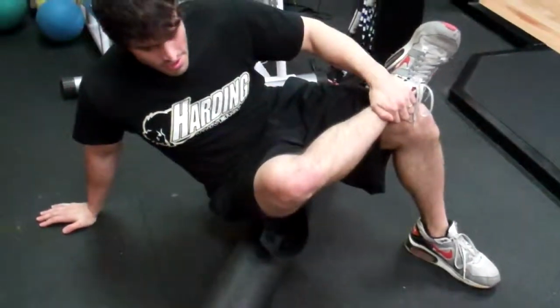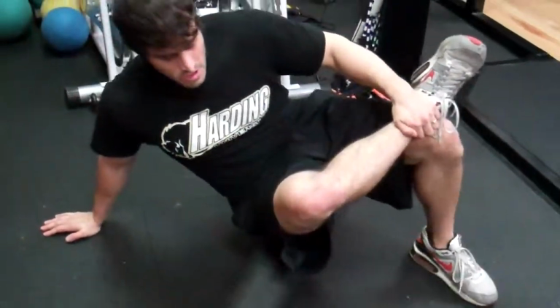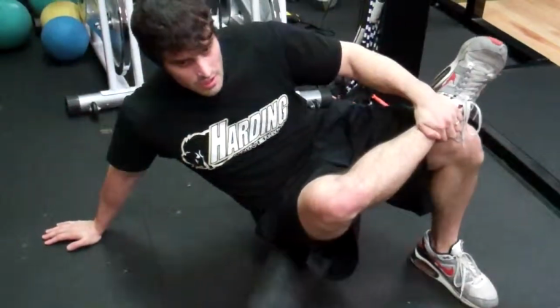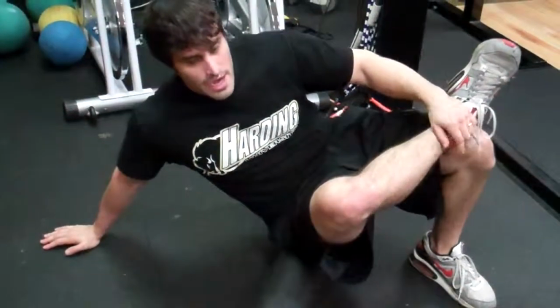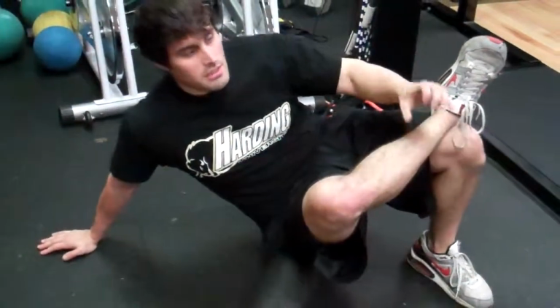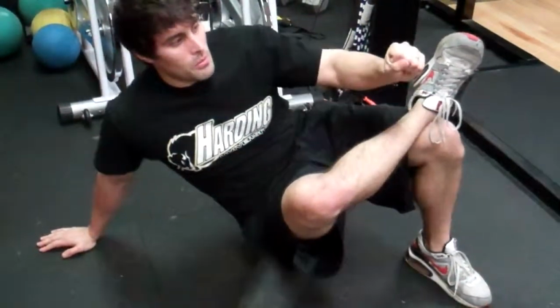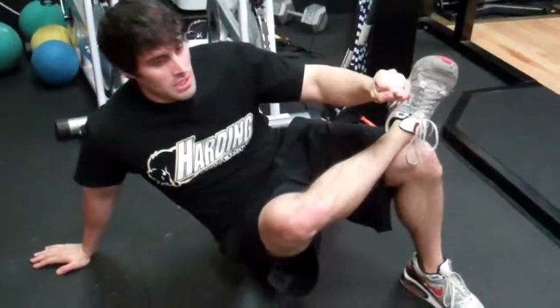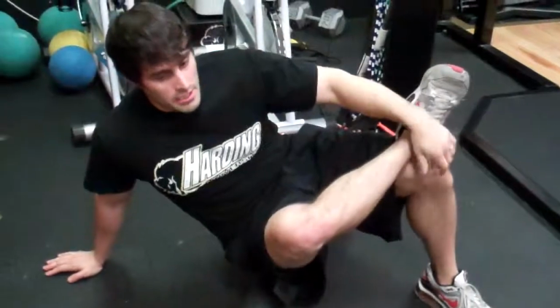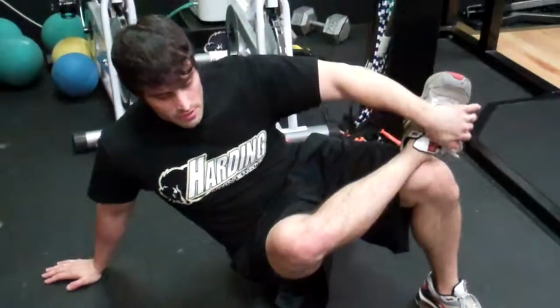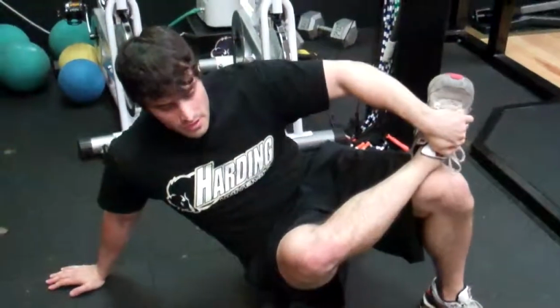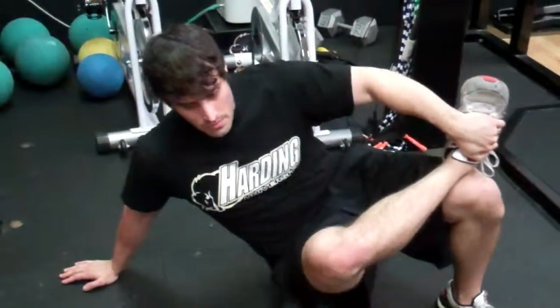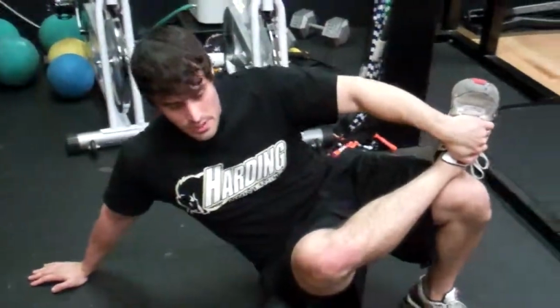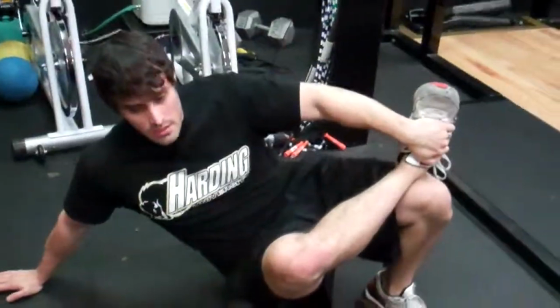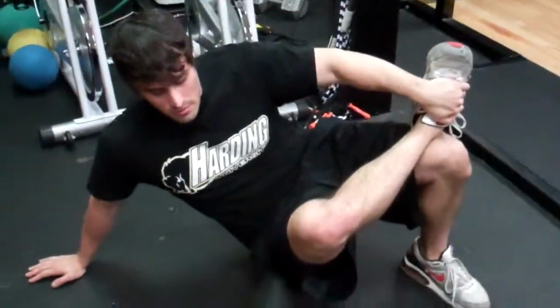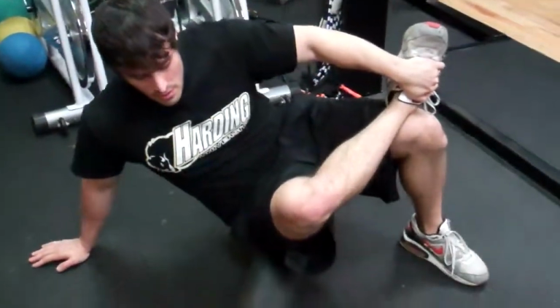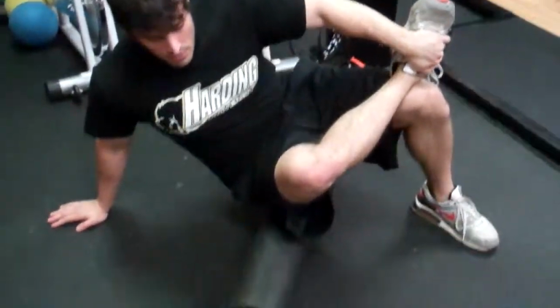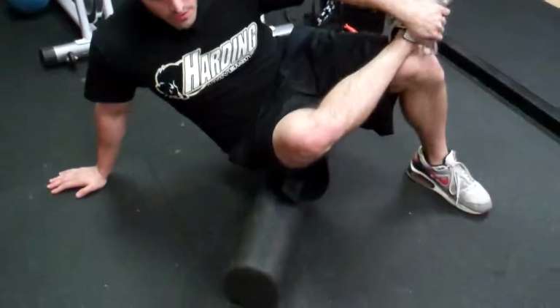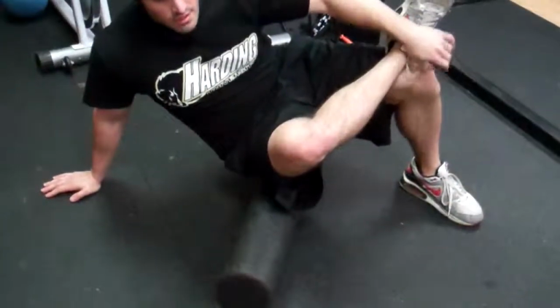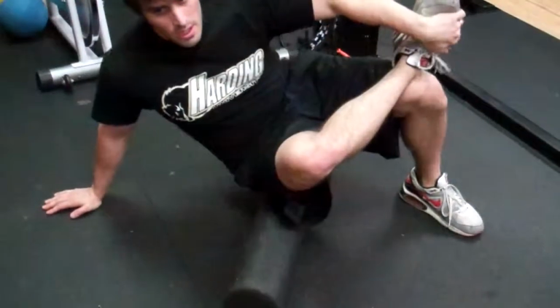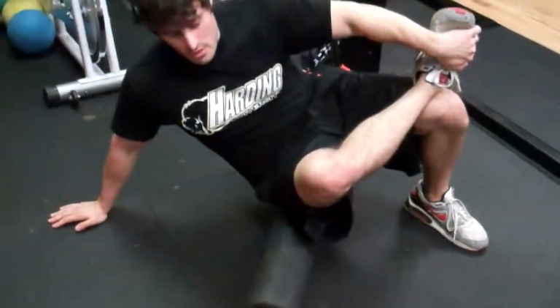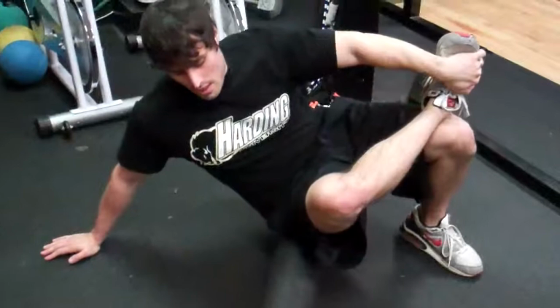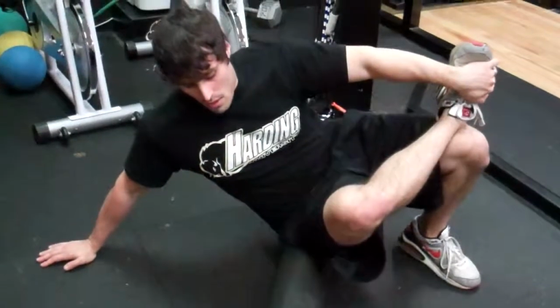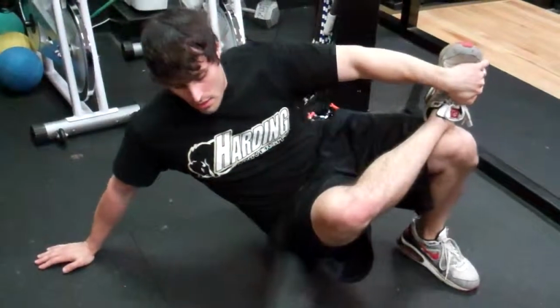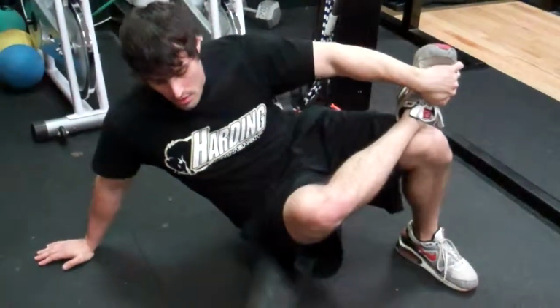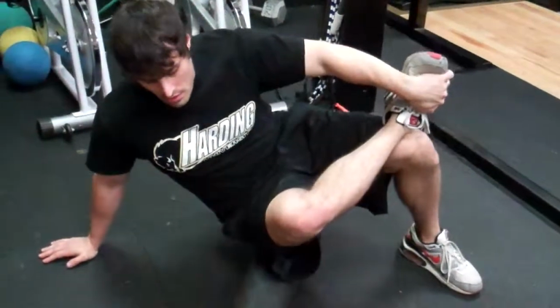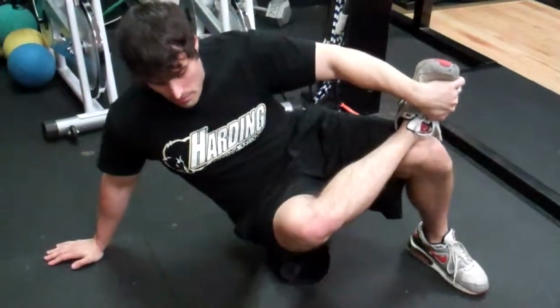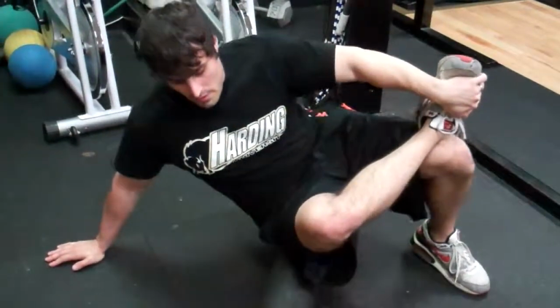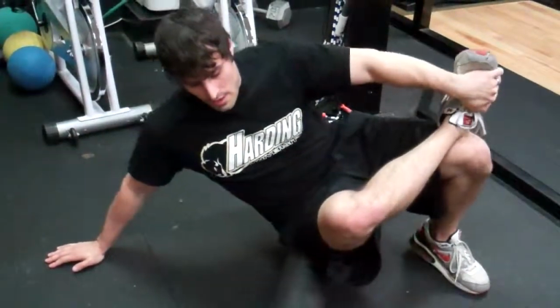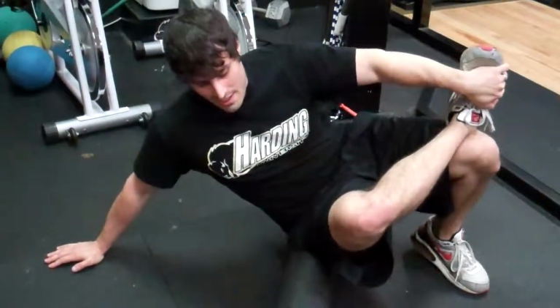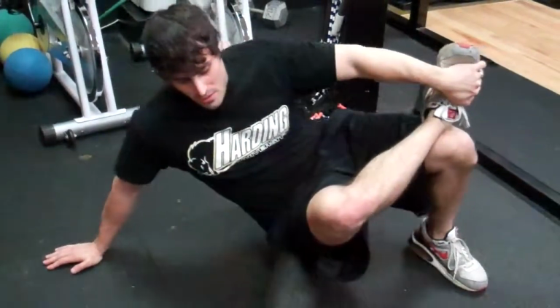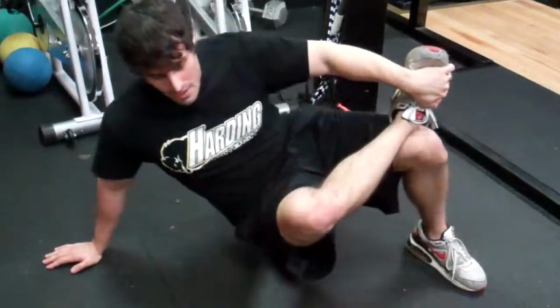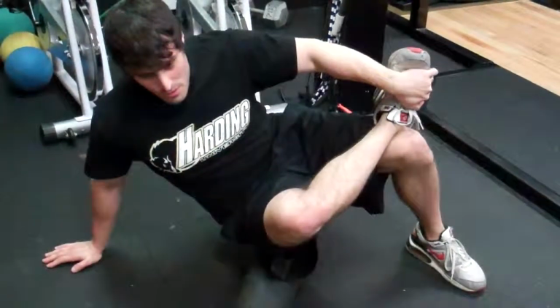You should be looking for areas that are really tight — you'll feel it whenever you get on it. So whenever you find a spot, just kind of work it, knead it like dough, back and forth.